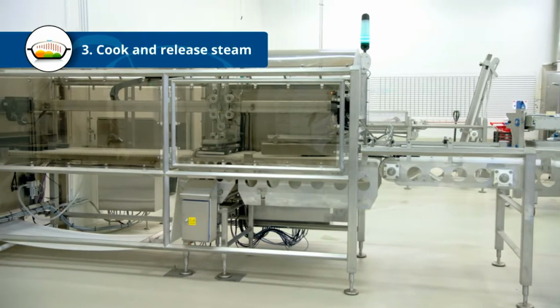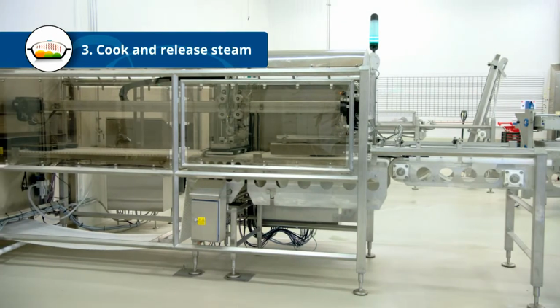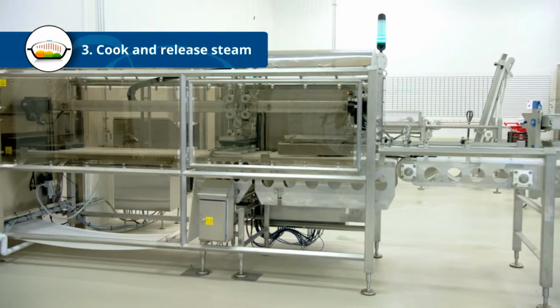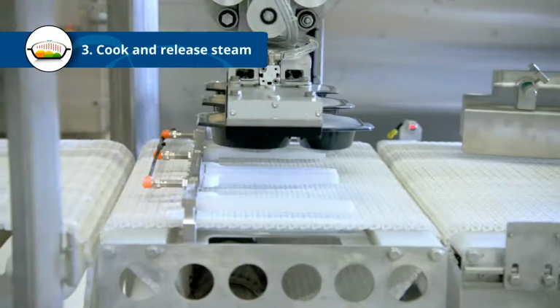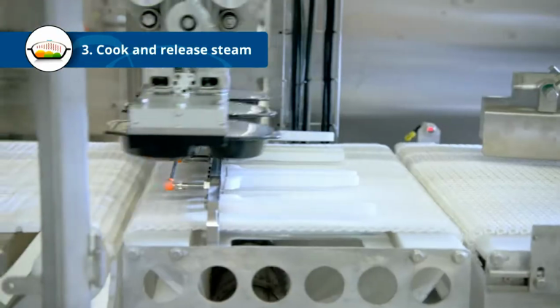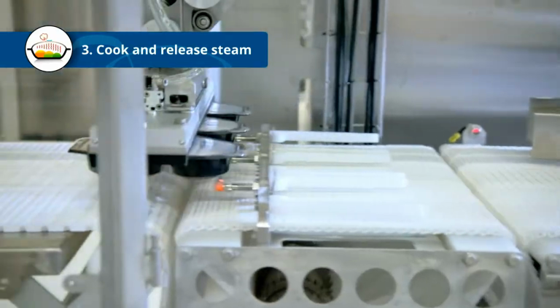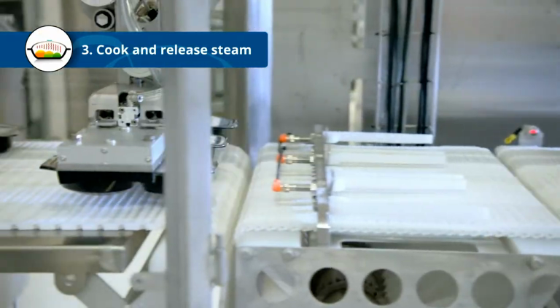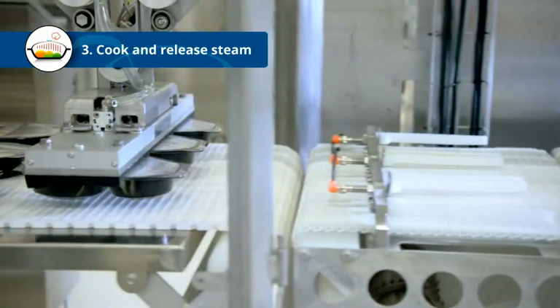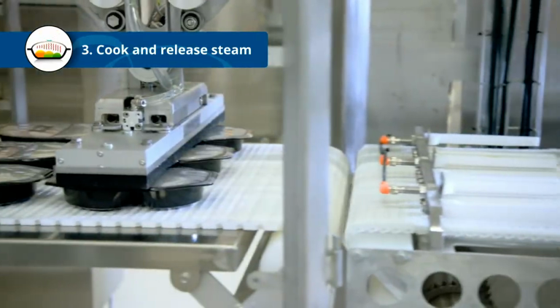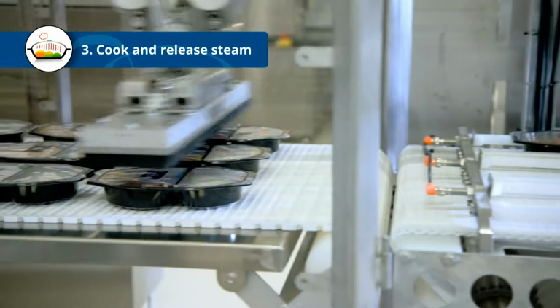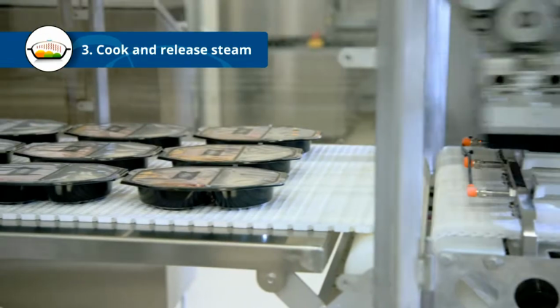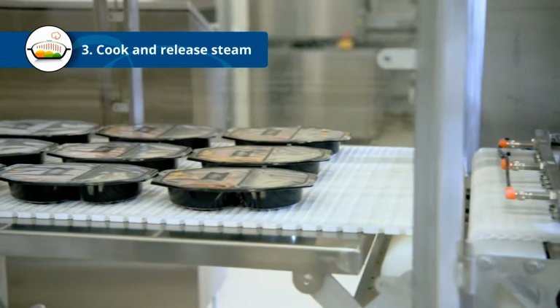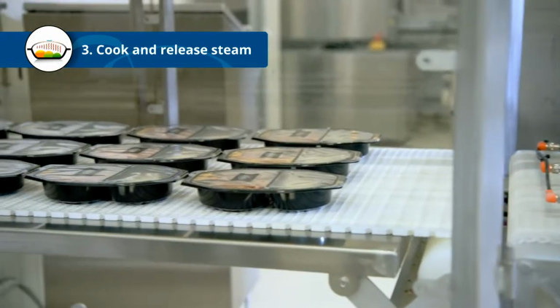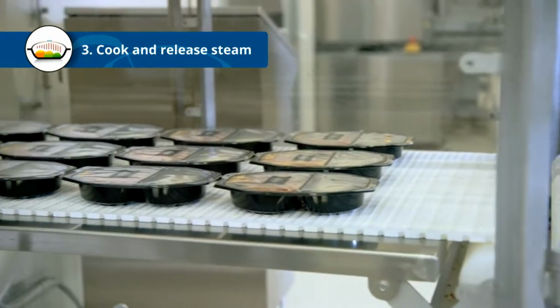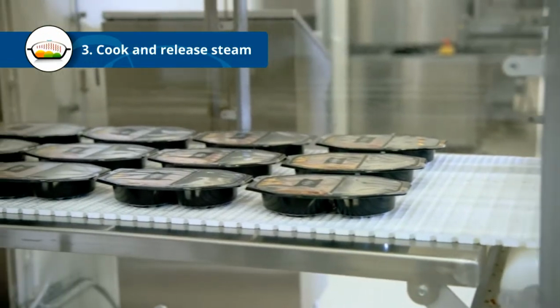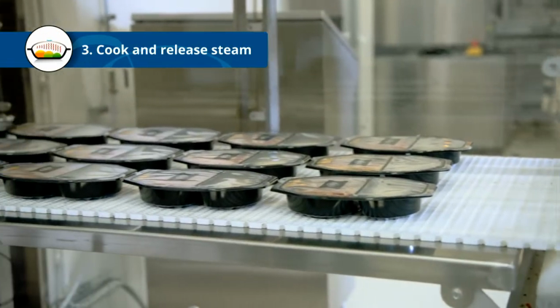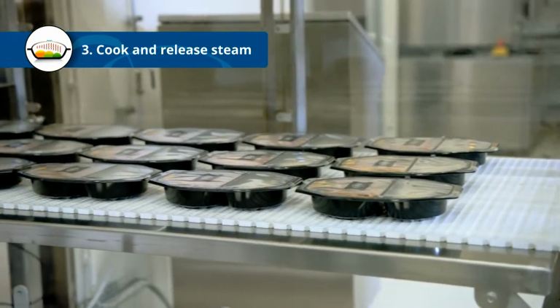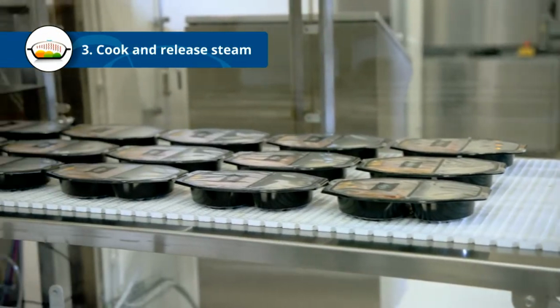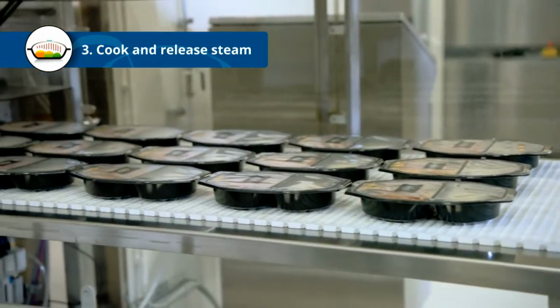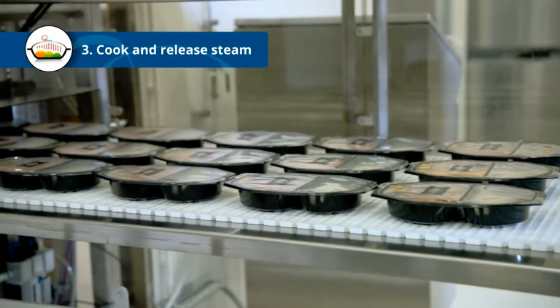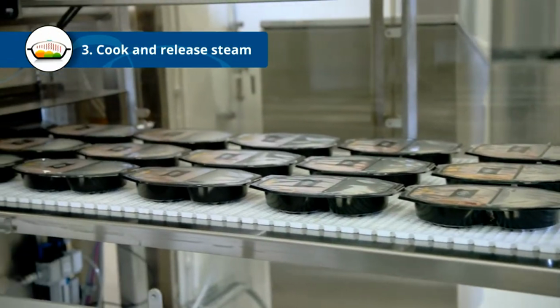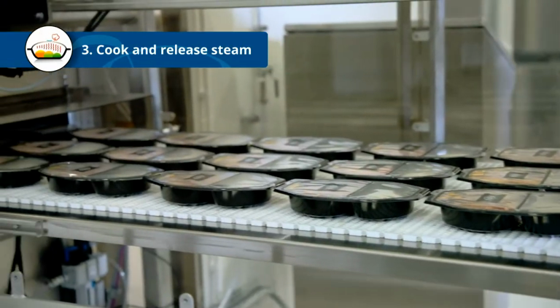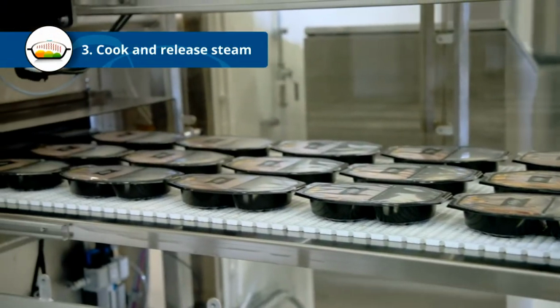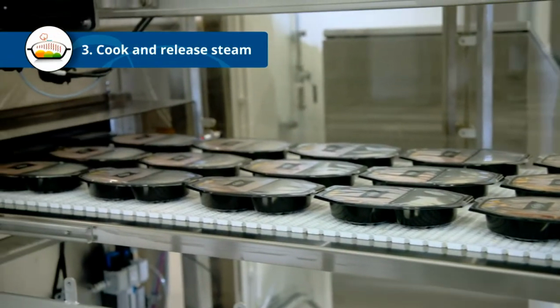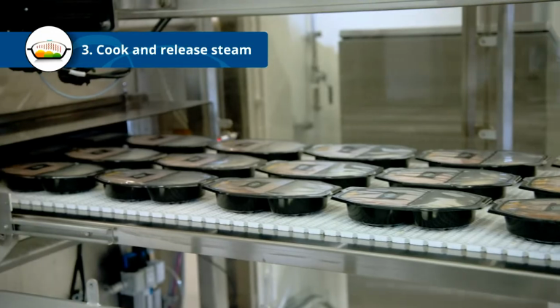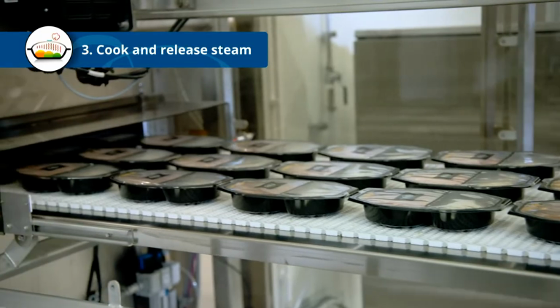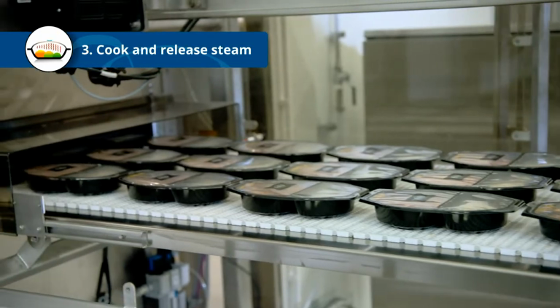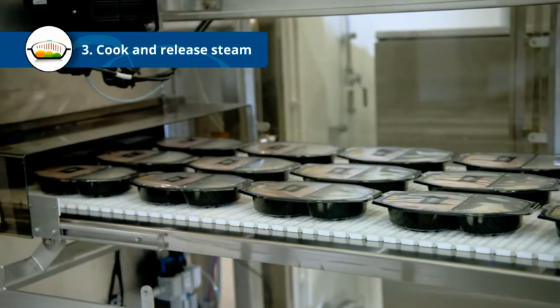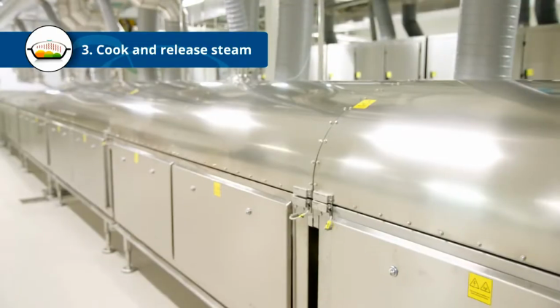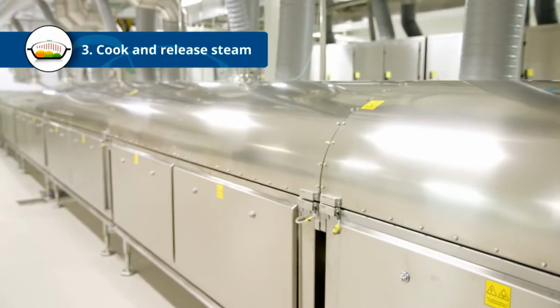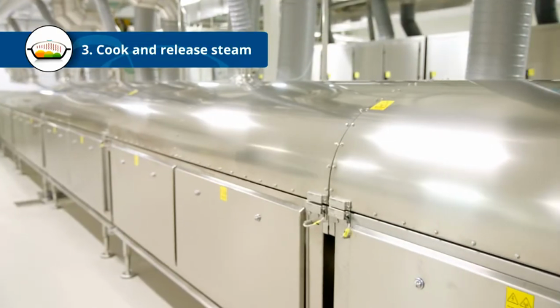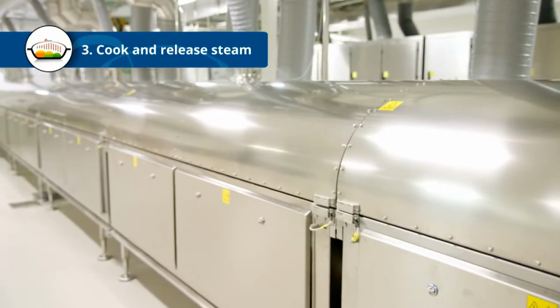Depending on the recipe, they'll spend 5 to 10 minutes in the tunnel. Thanks to the fast pasteurization process, more vitamins, colour and texture are preserved.